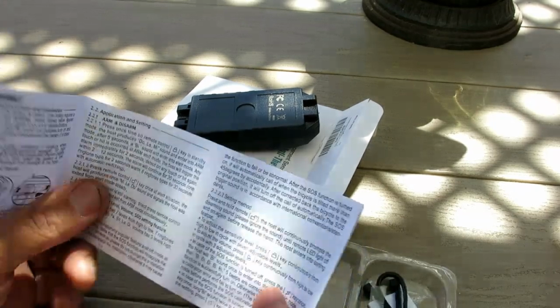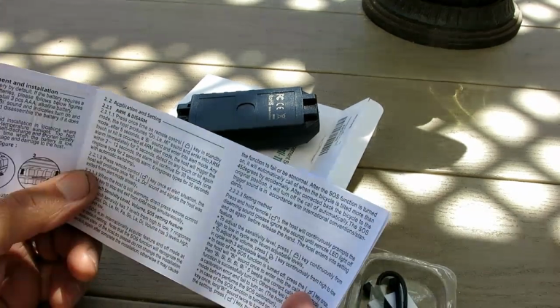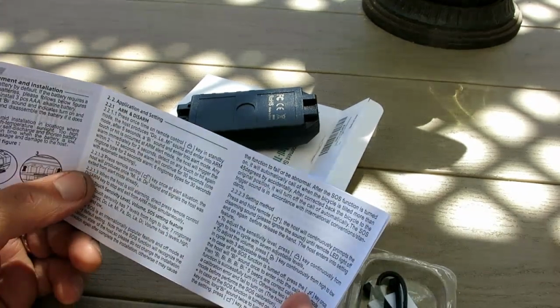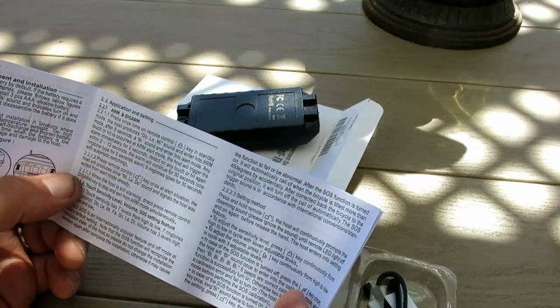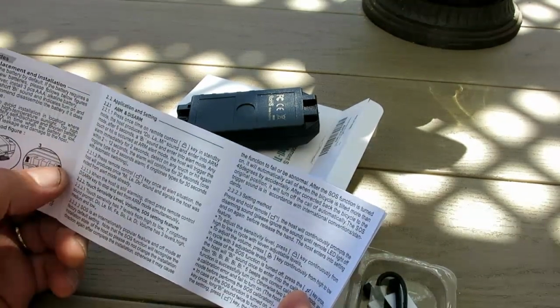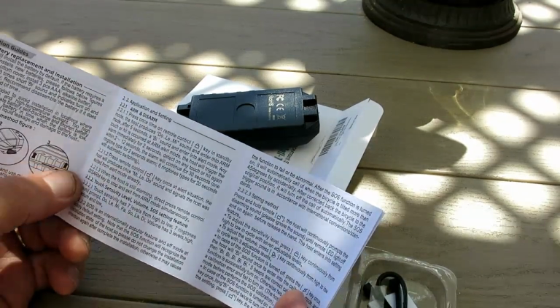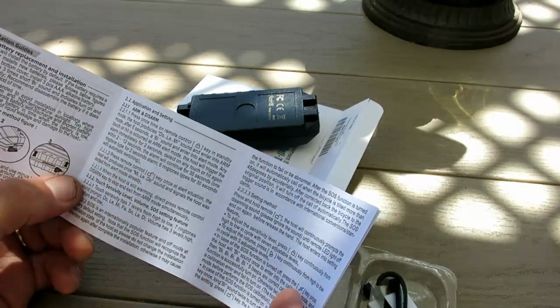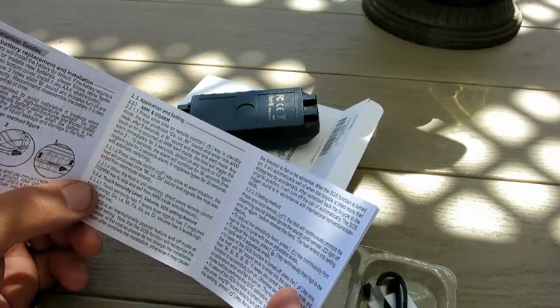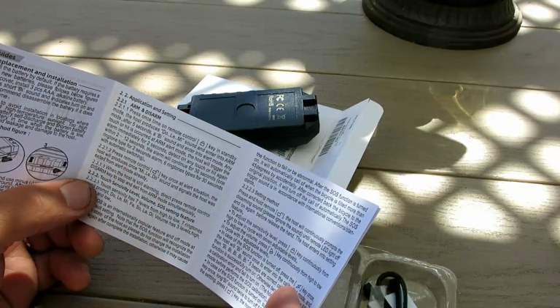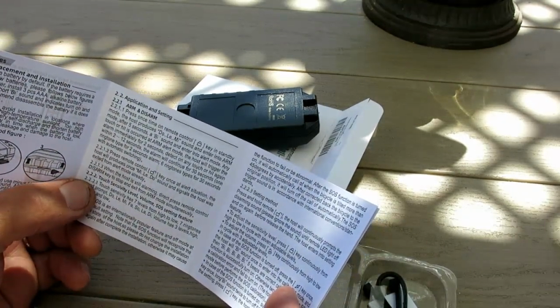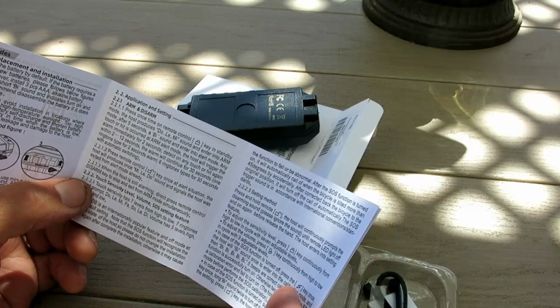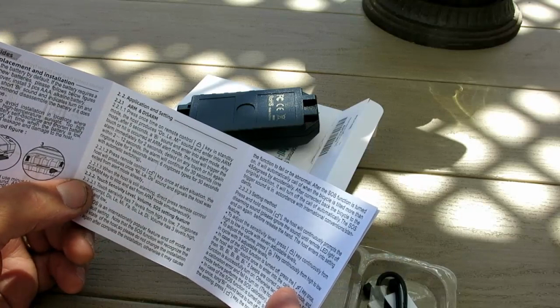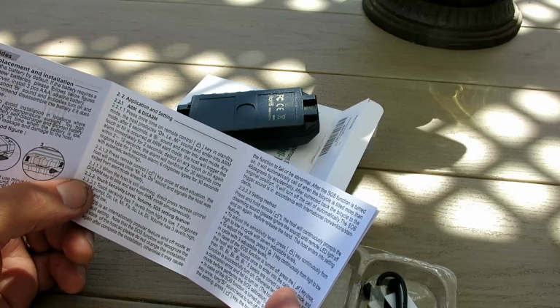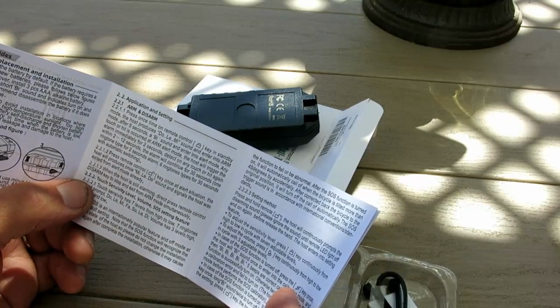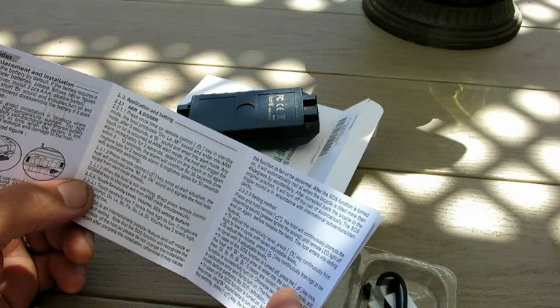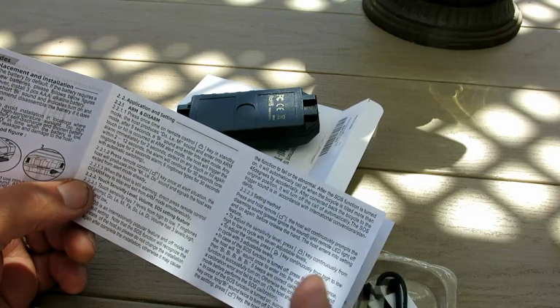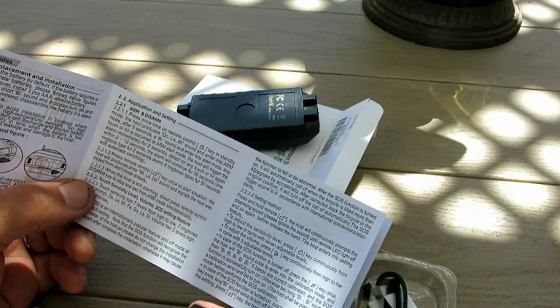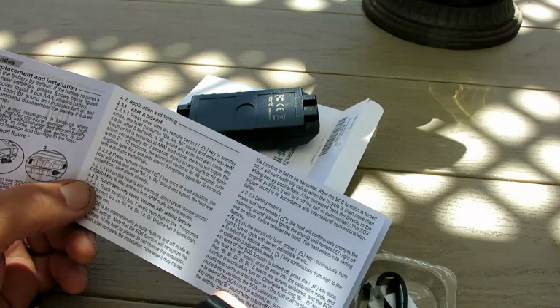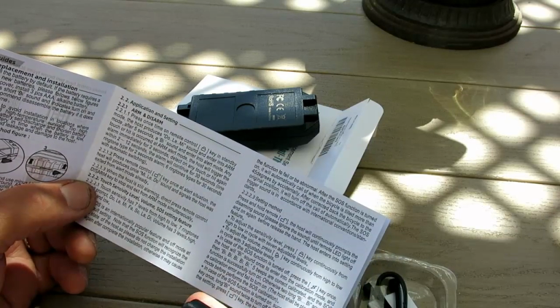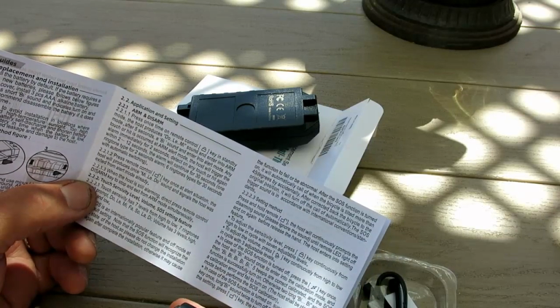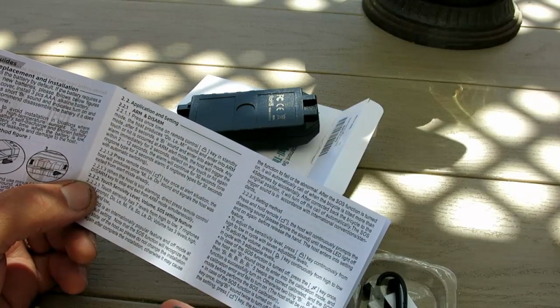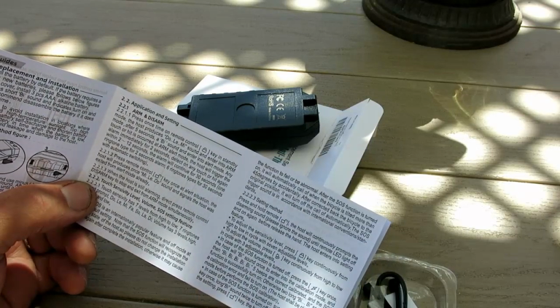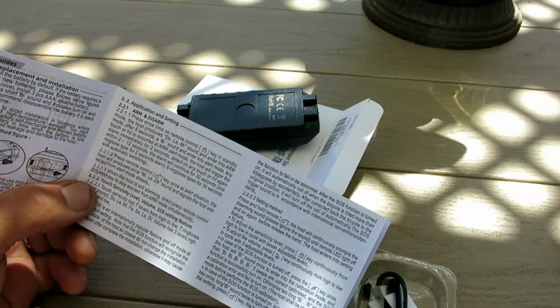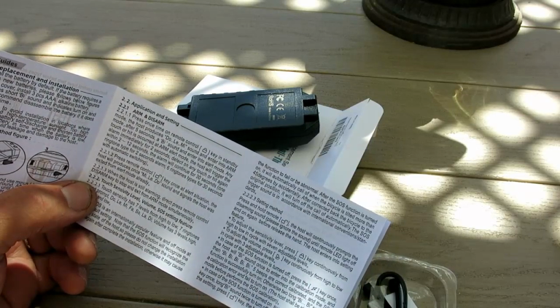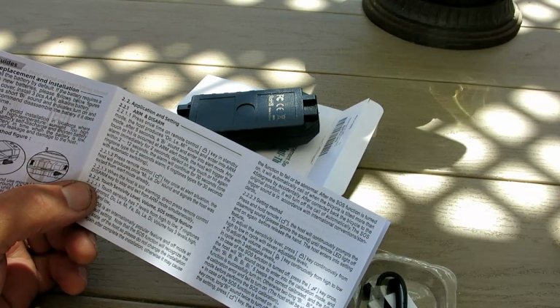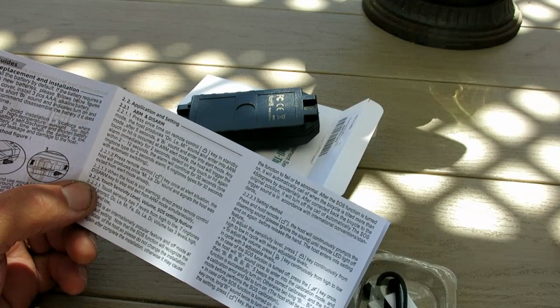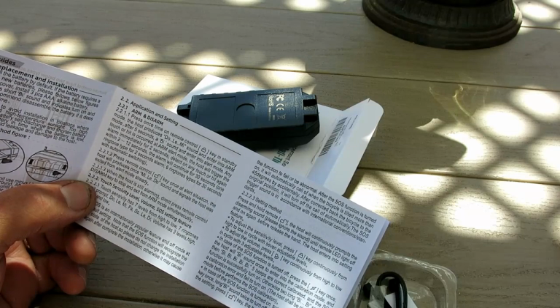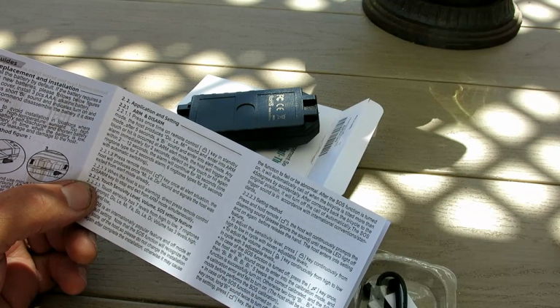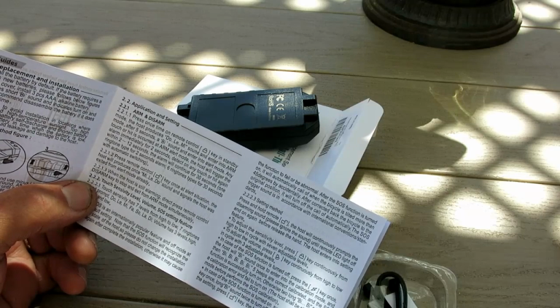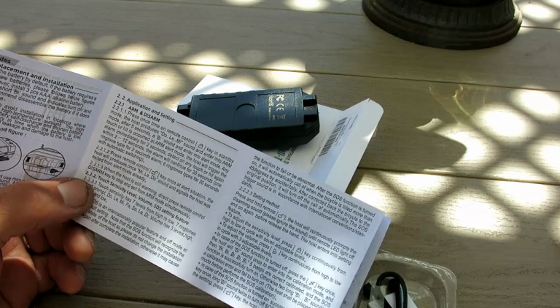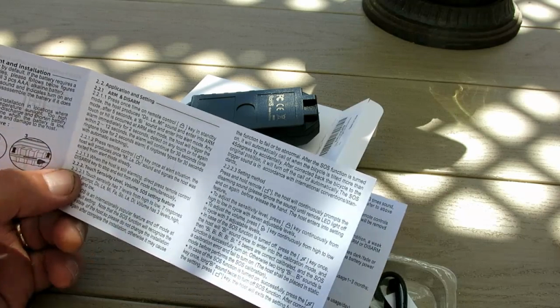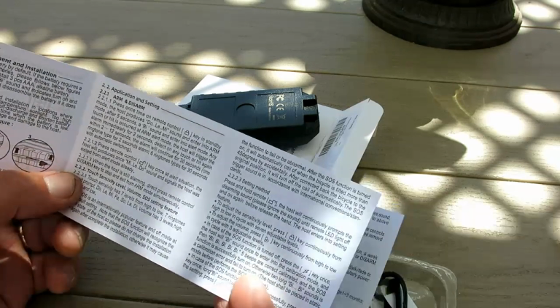You can also change the sensitivity level, but the instructions don't tell you which level you're in — you just have to play with it. I recommend don't even touch it.